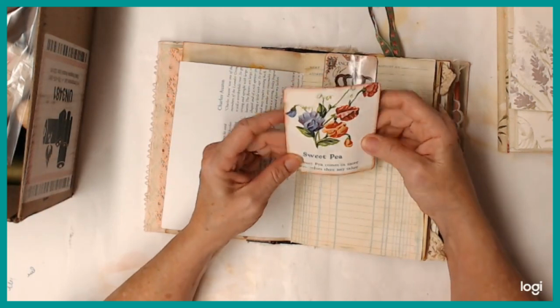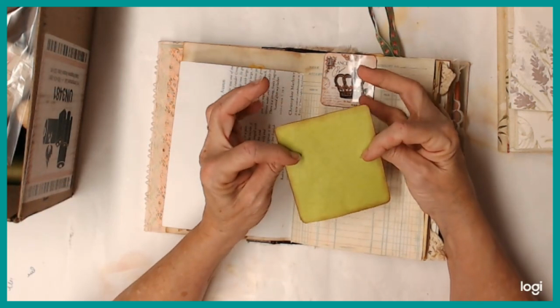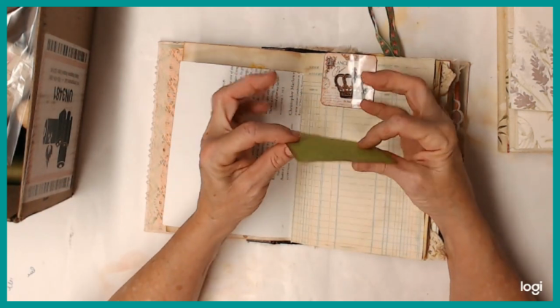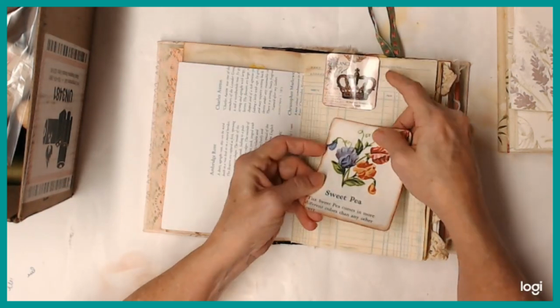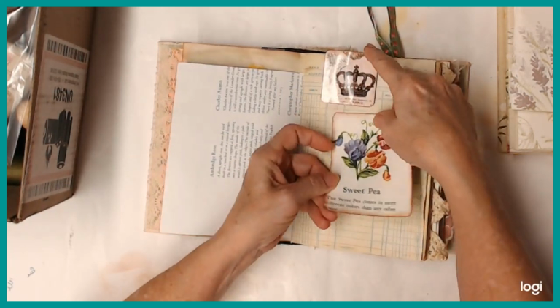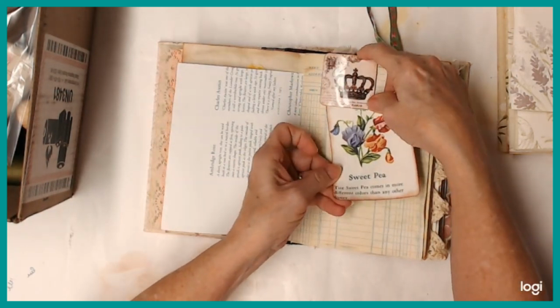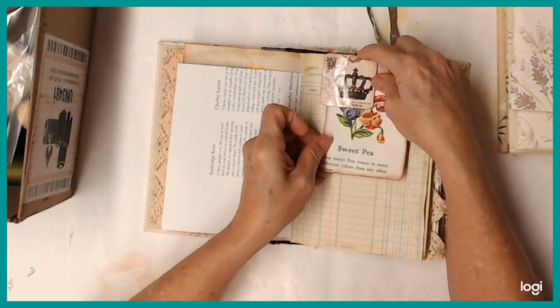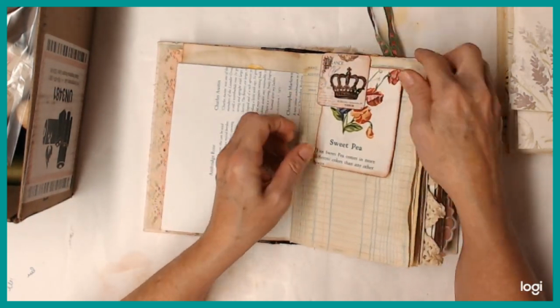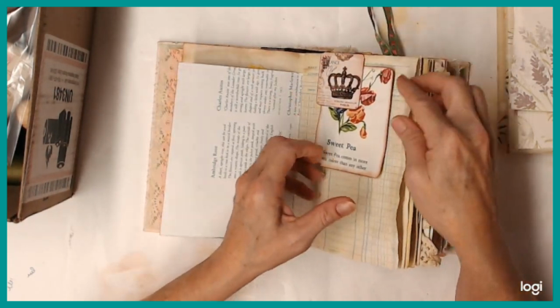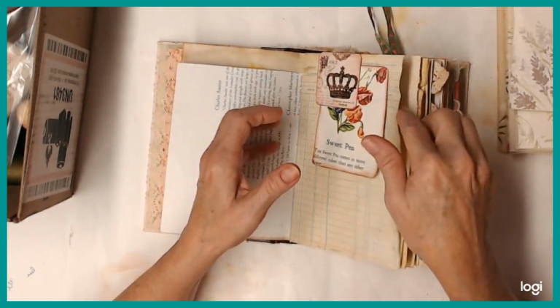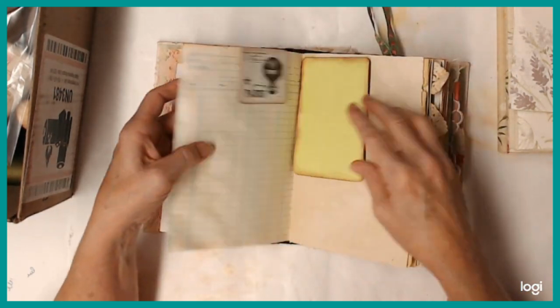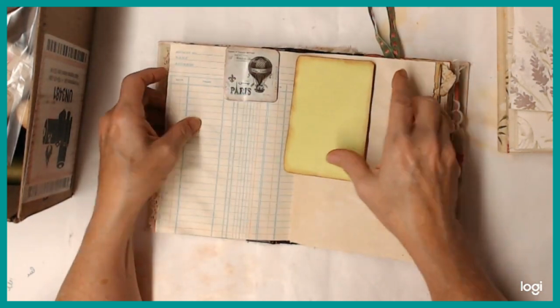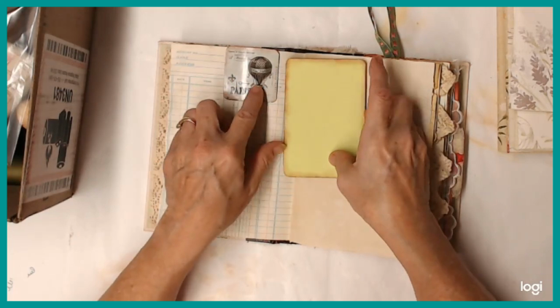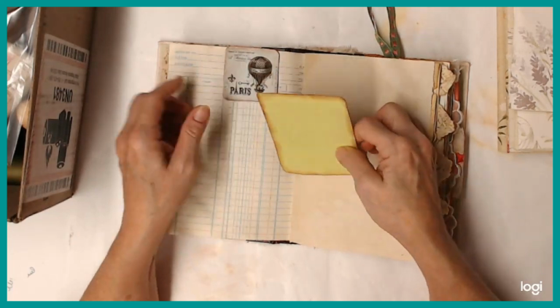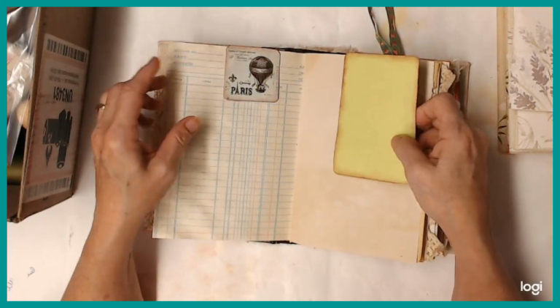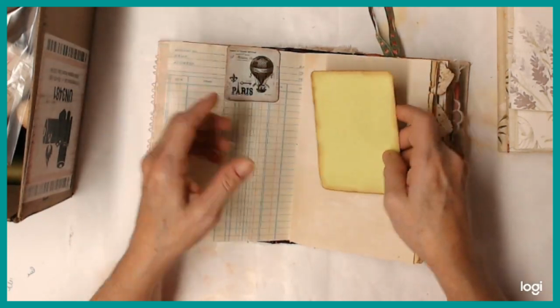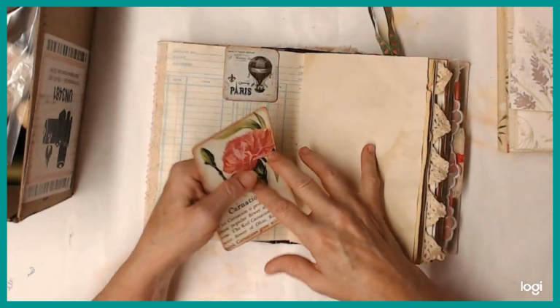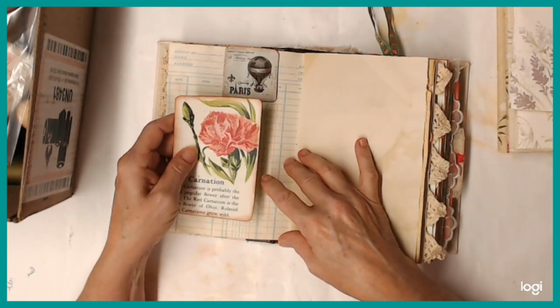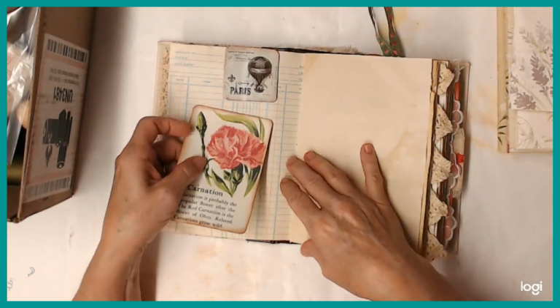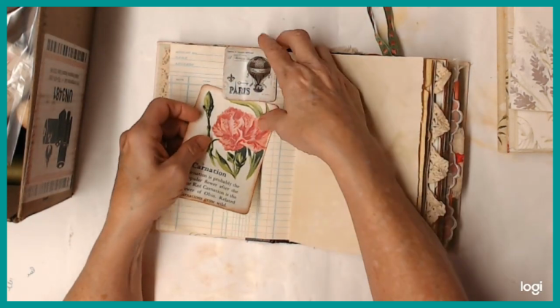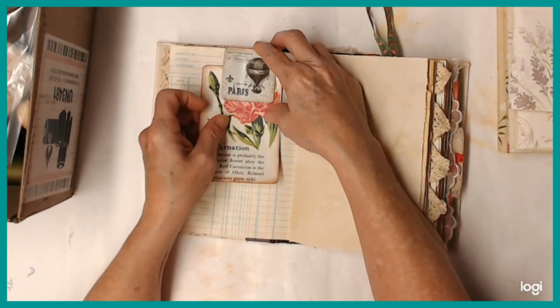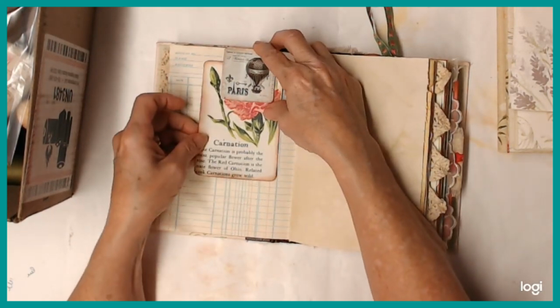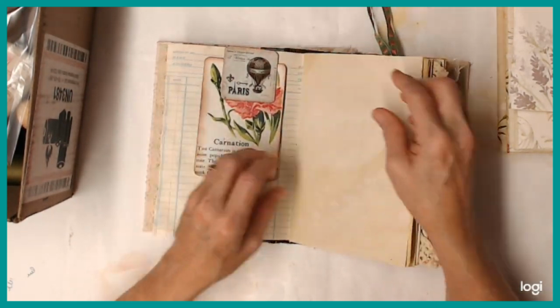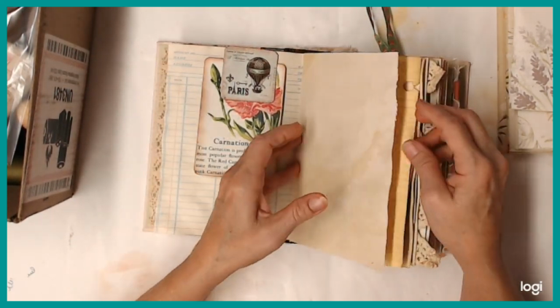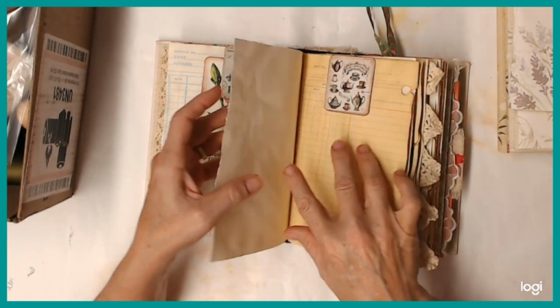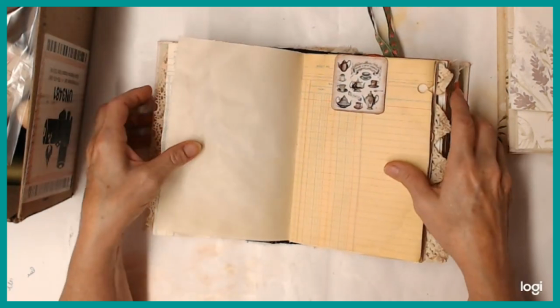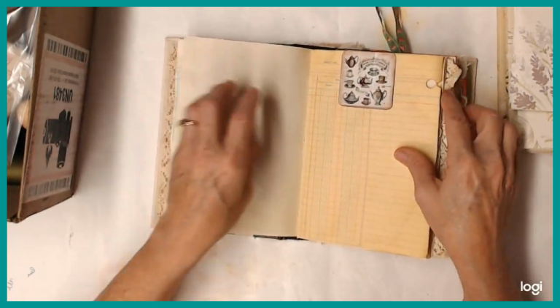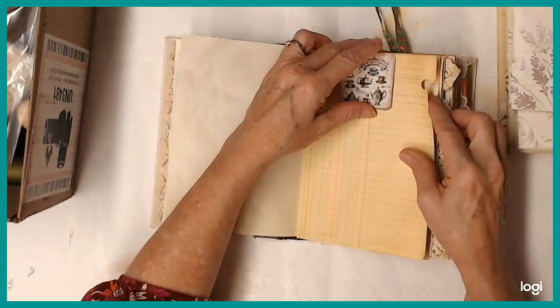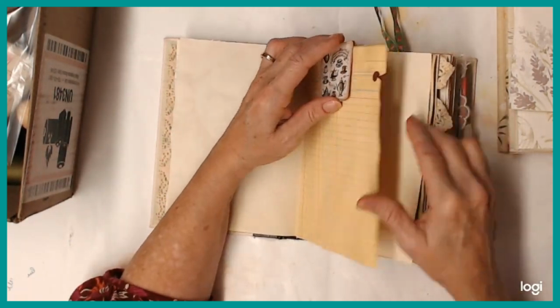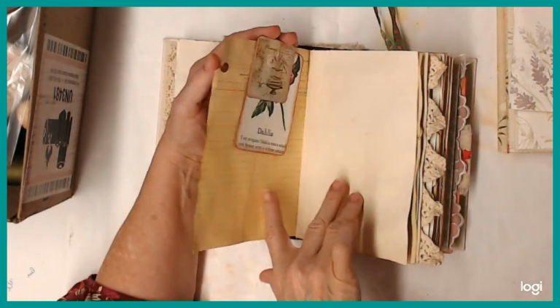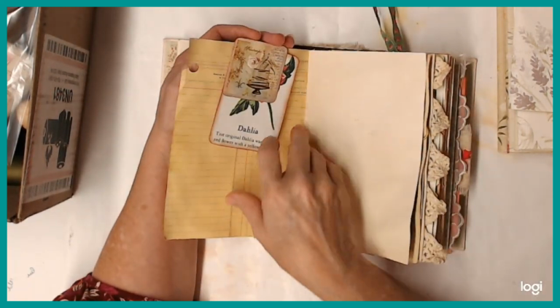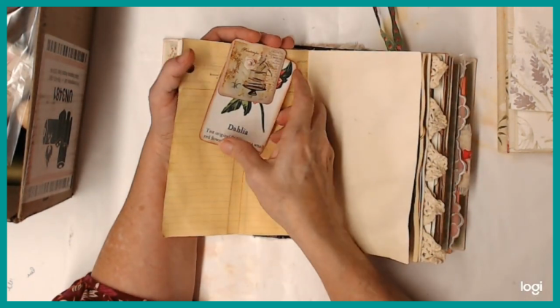And this is just a journaling card. There's the other side of that paperclip. And here's another journaling card. Here's another one of those paperclips.